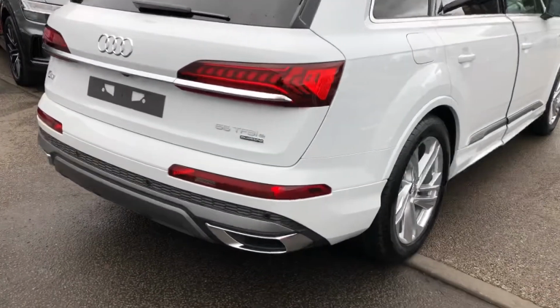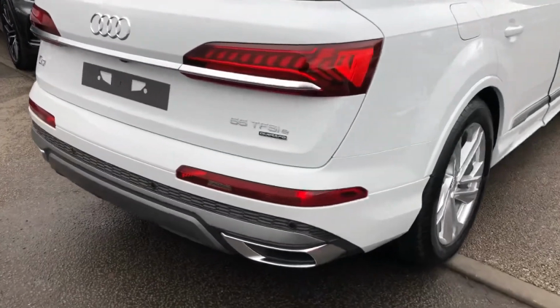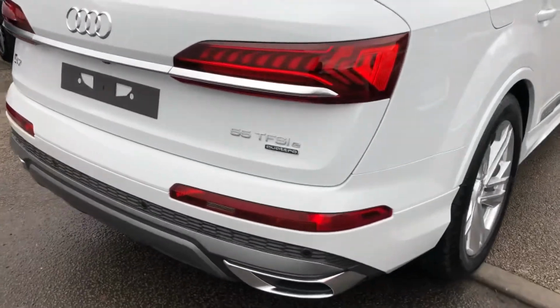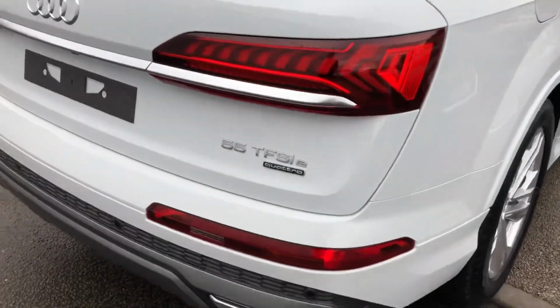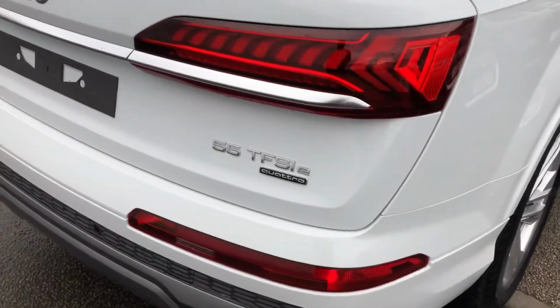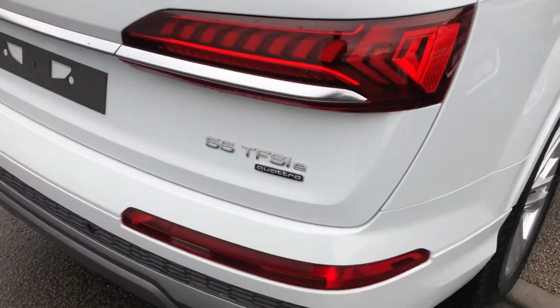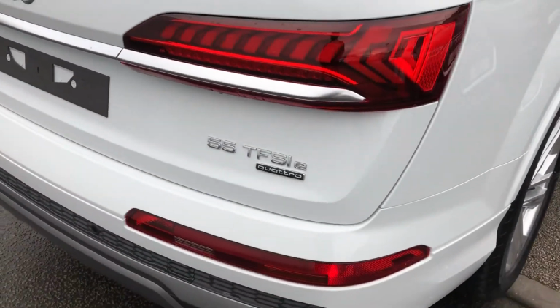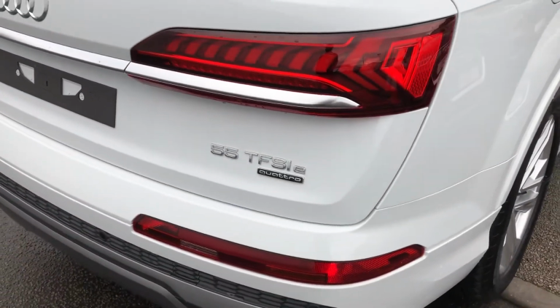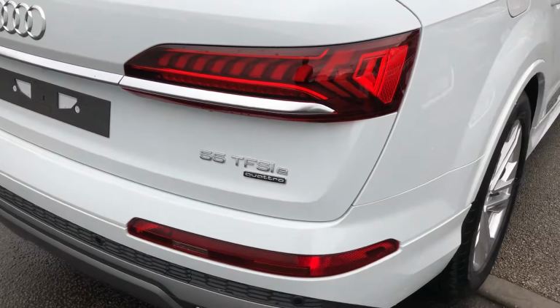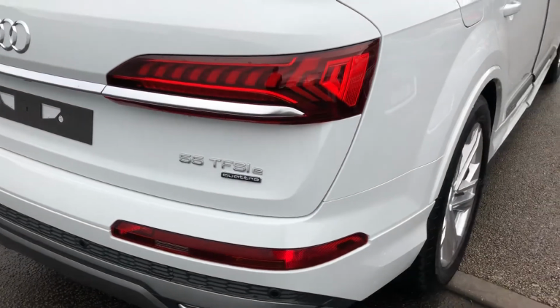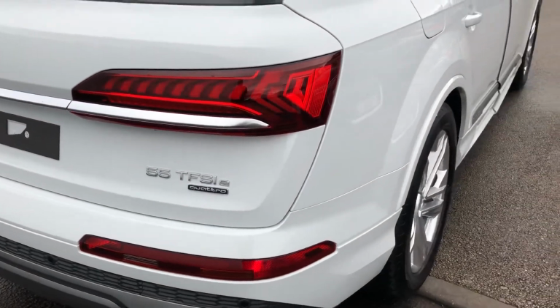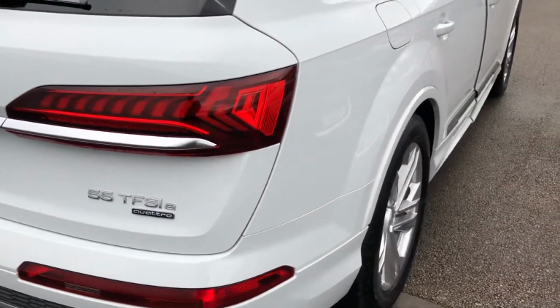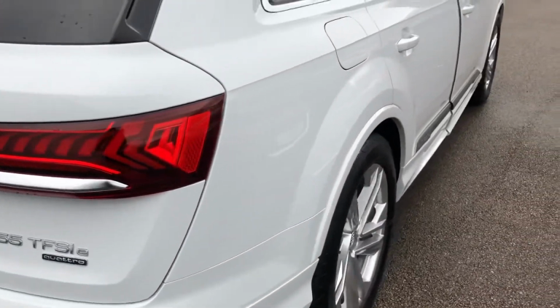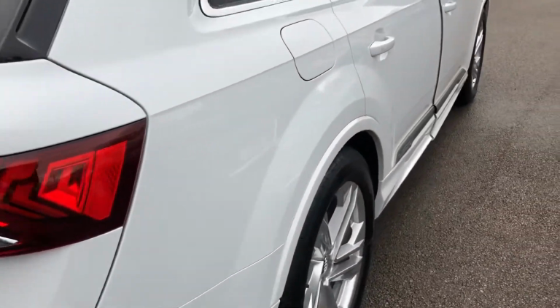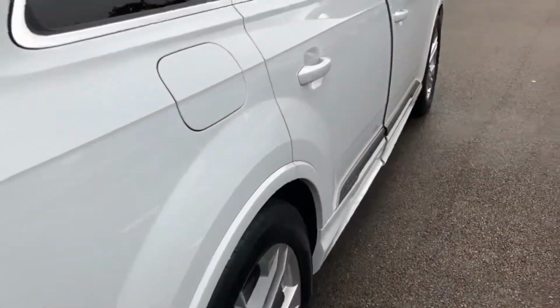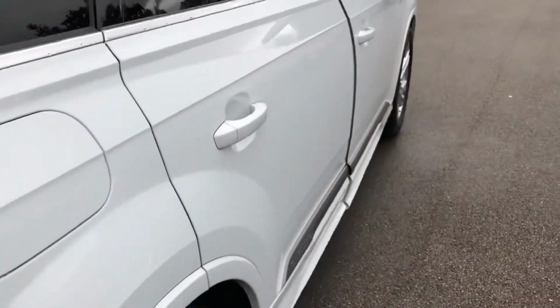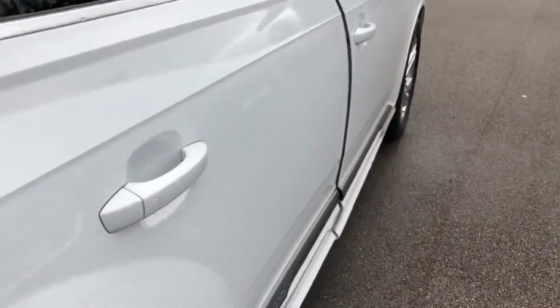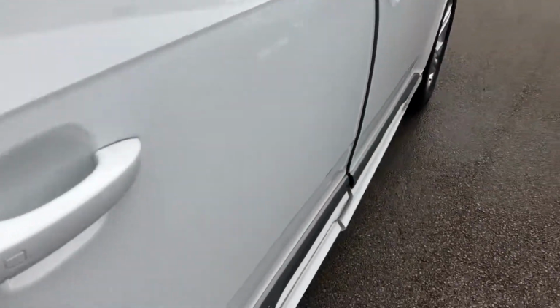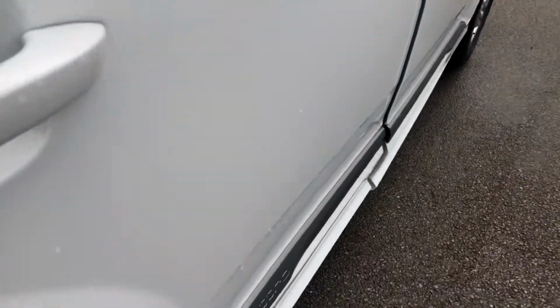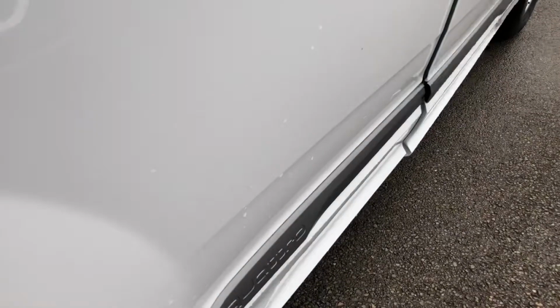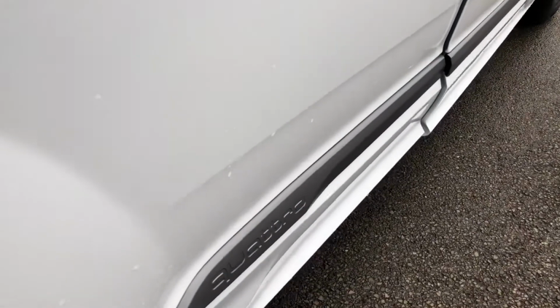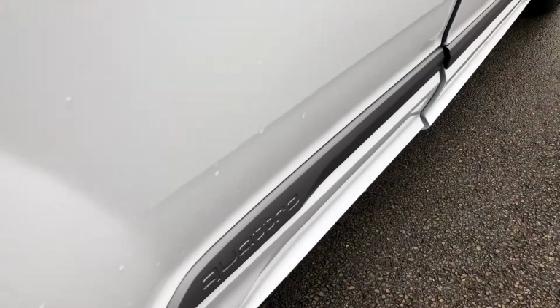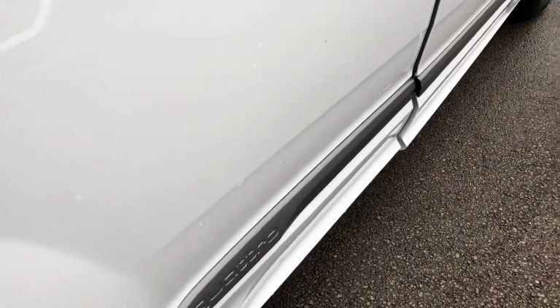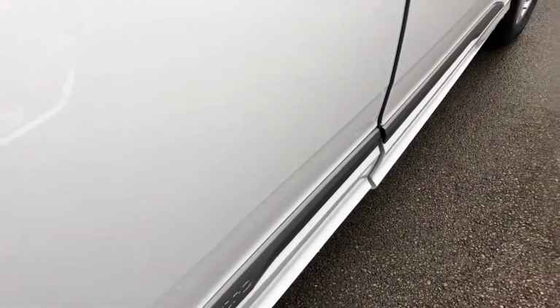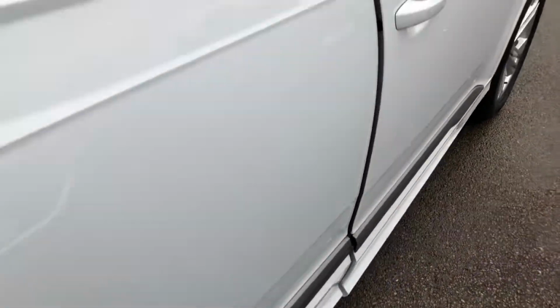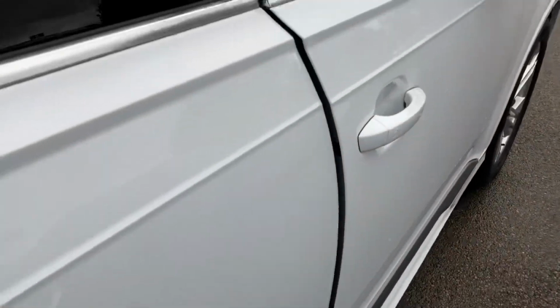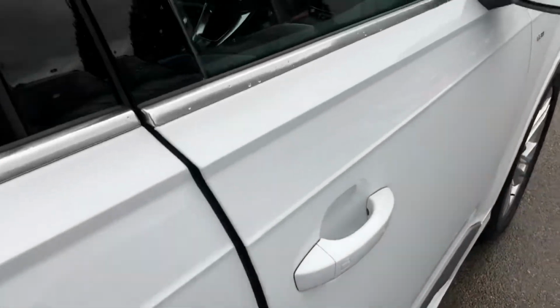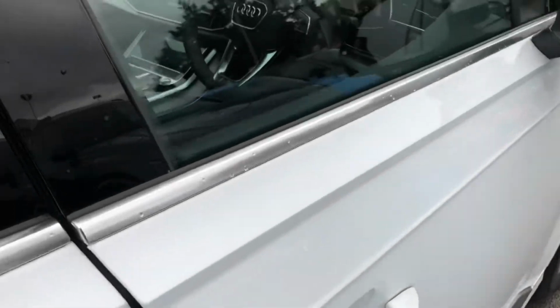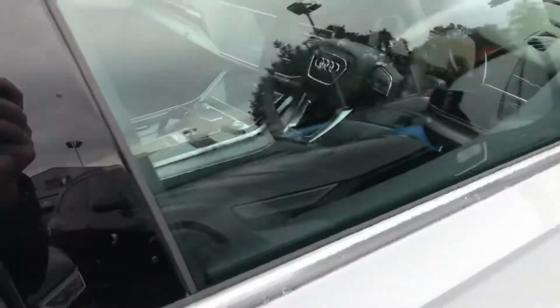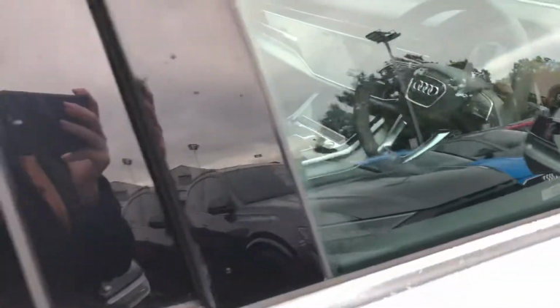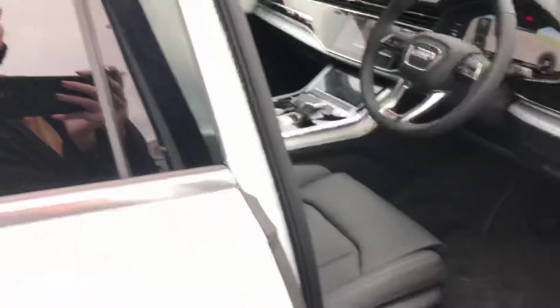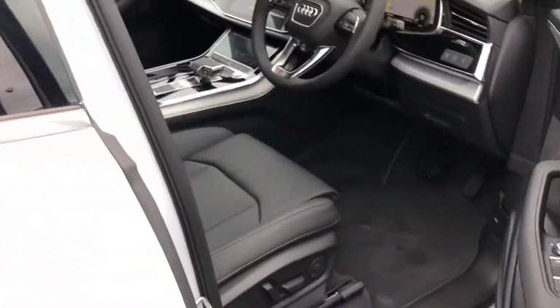This is the TFSI-E Q7, which means it's the hybrid petrol plug-in Q7, and on the side here we have the petrol filler — great for all weather or road condition driving.